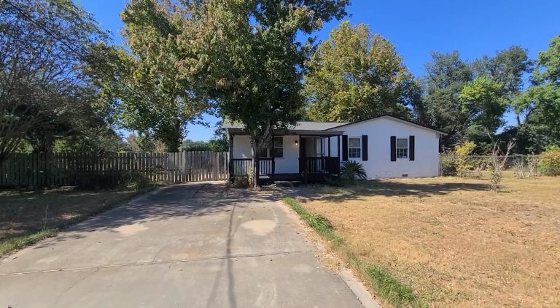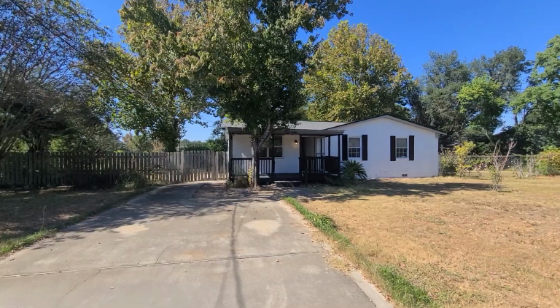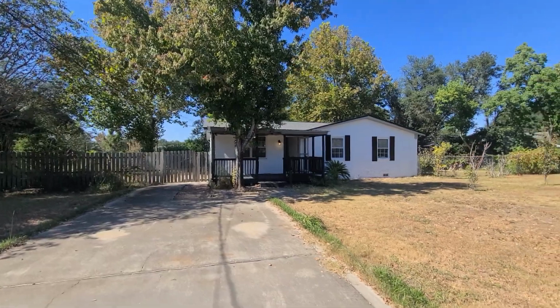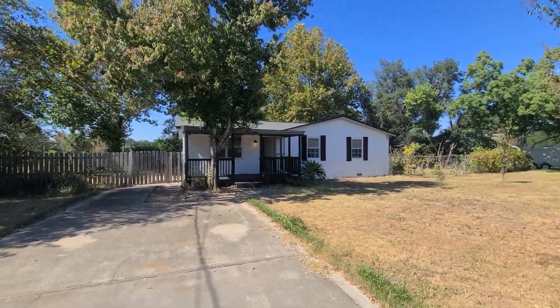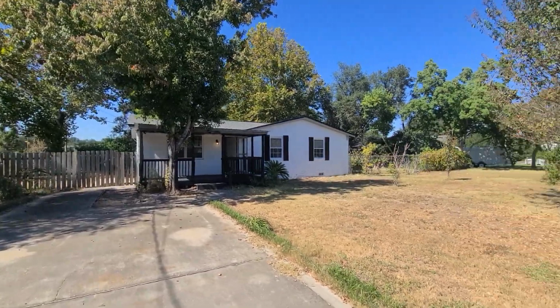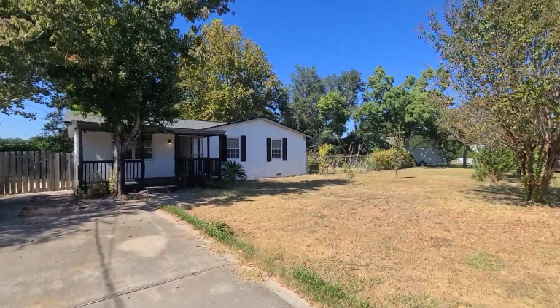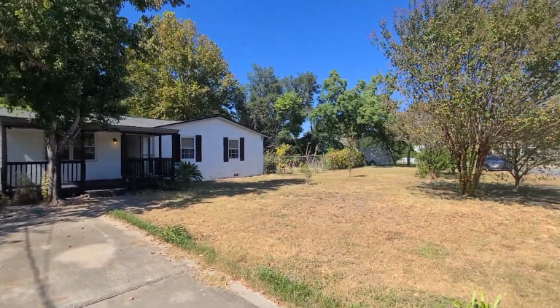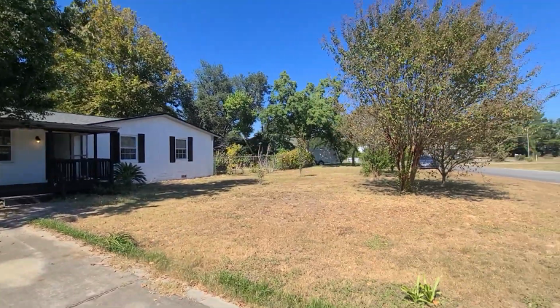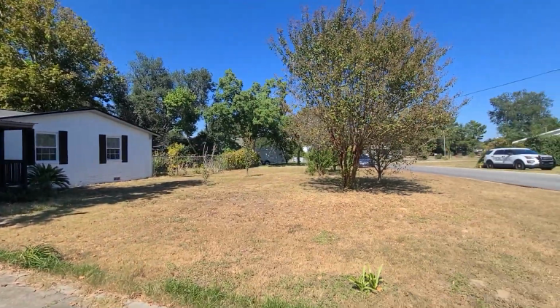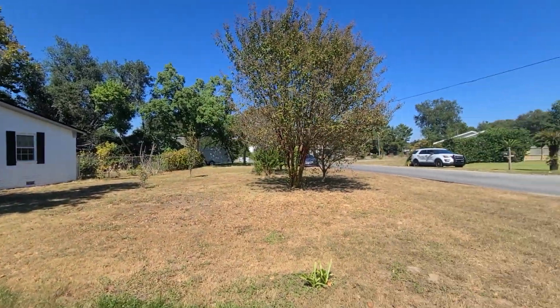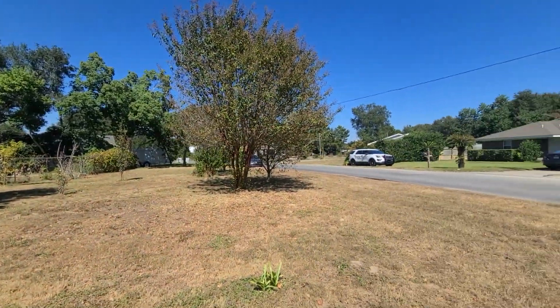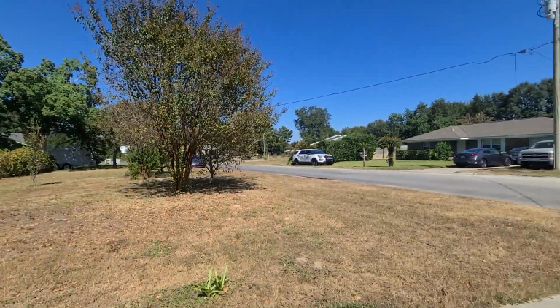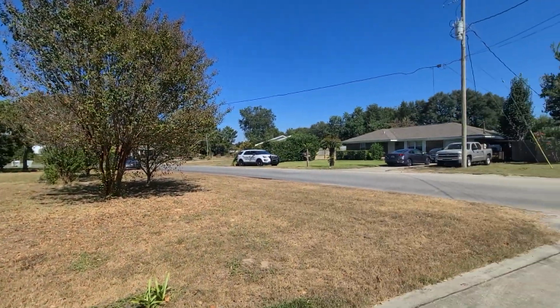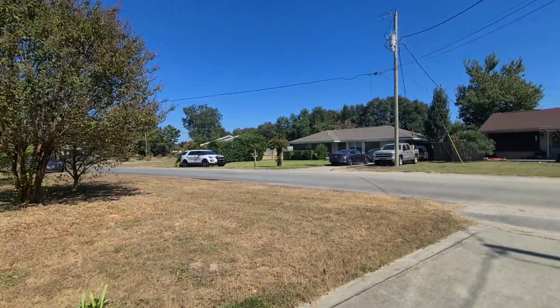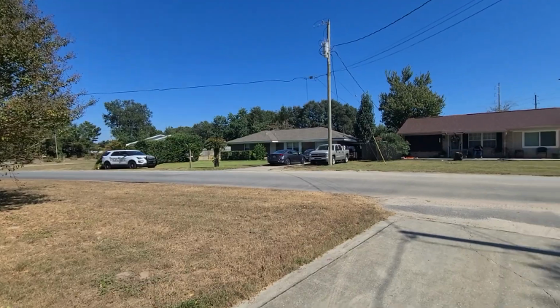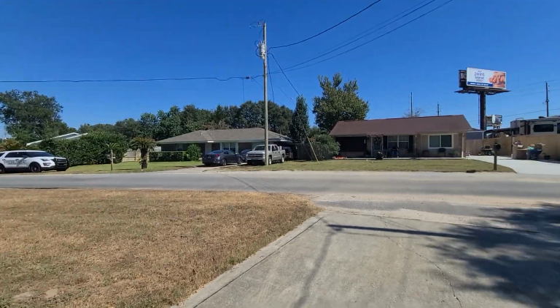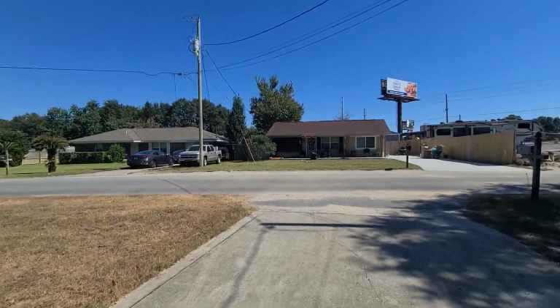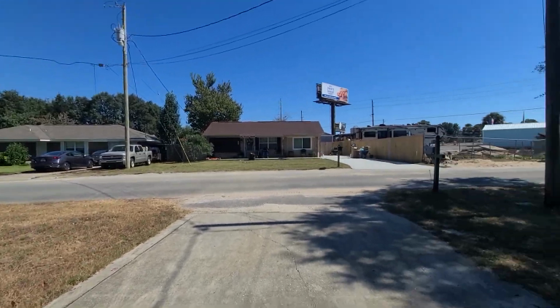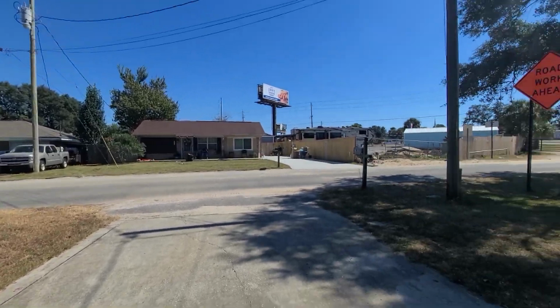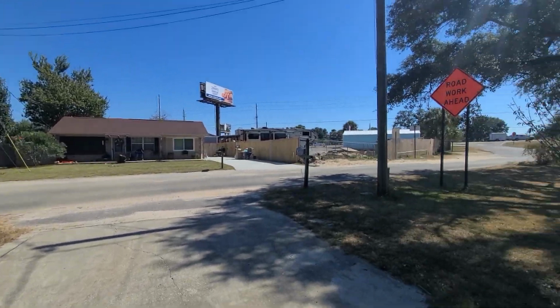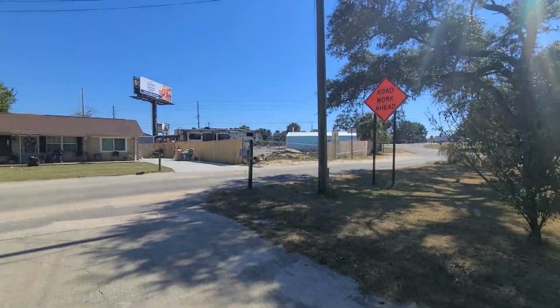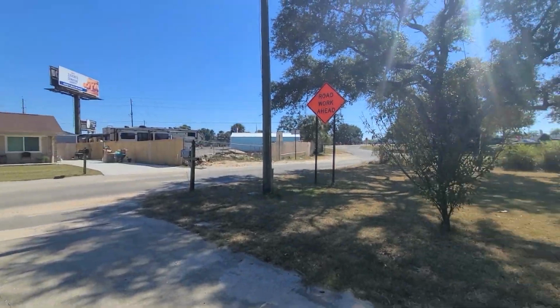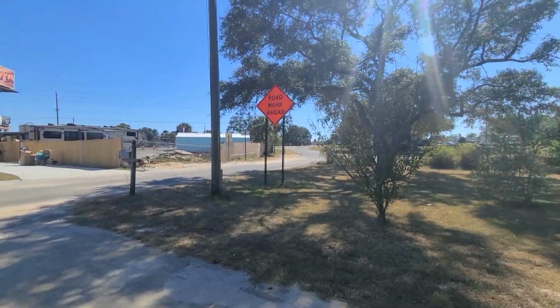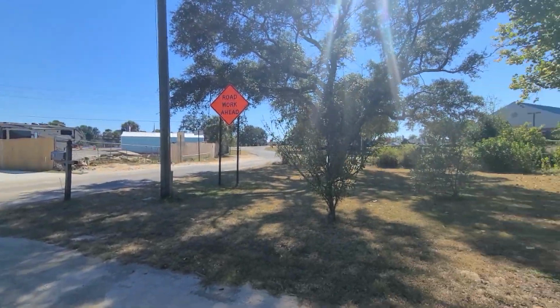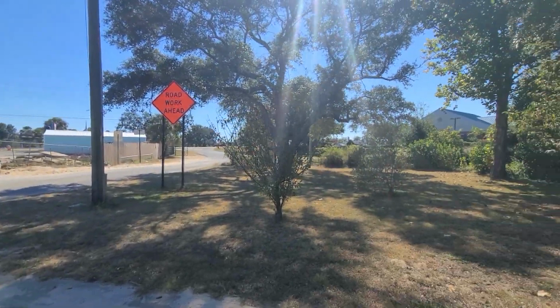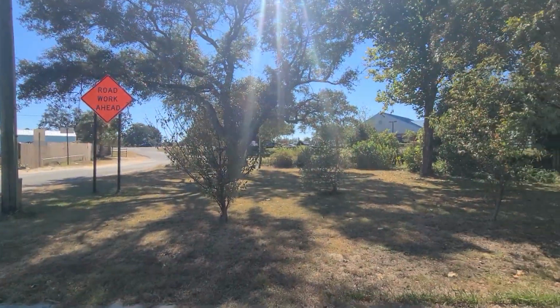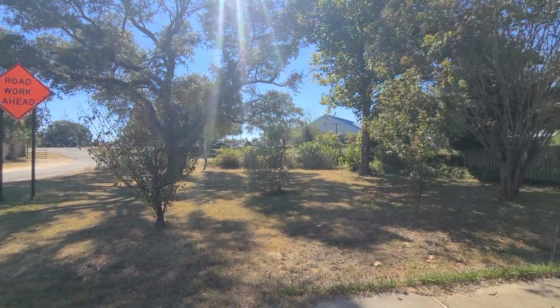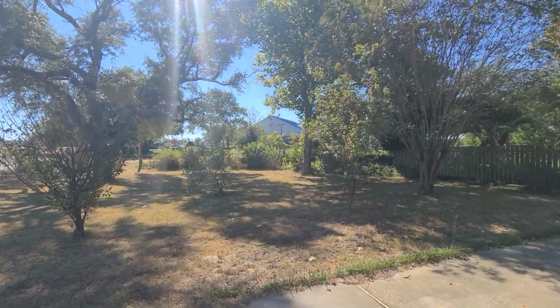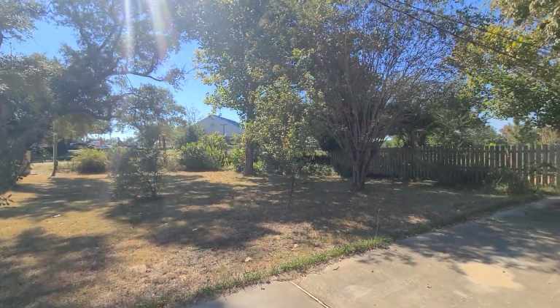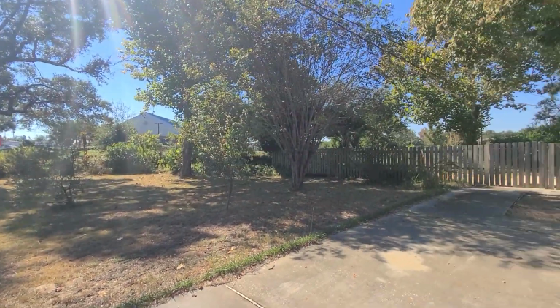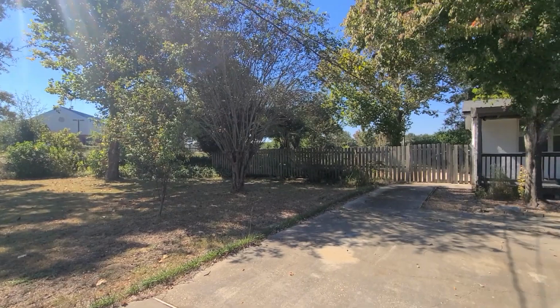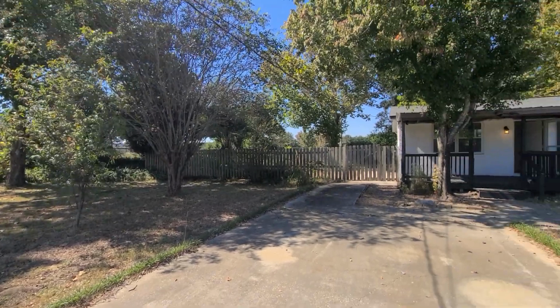Welcome to 1349 Harvard Drive in Gulf Breeze, Florida. This three bedroom, two bathroom home is just under 1100 square feet and it has been completely renovated.